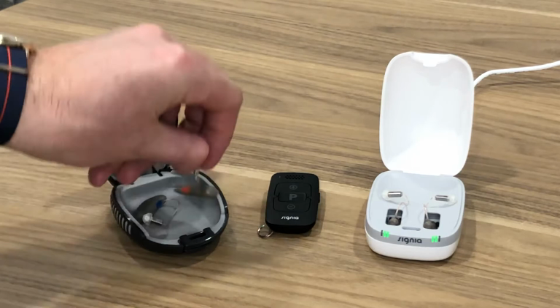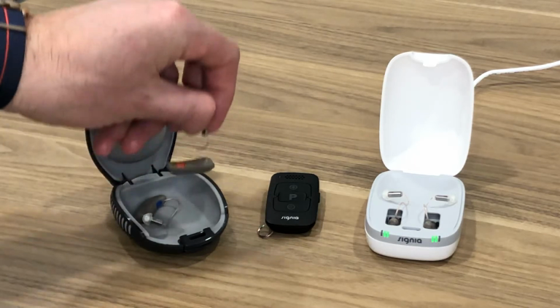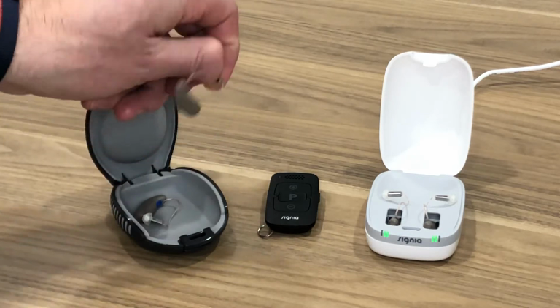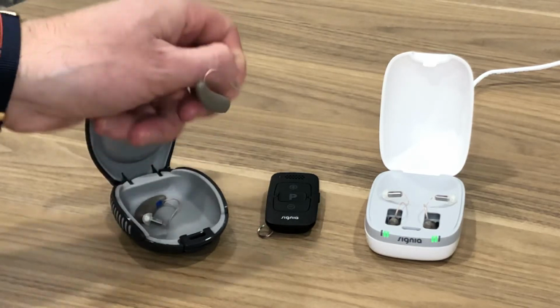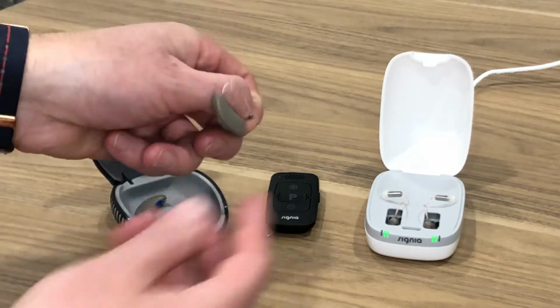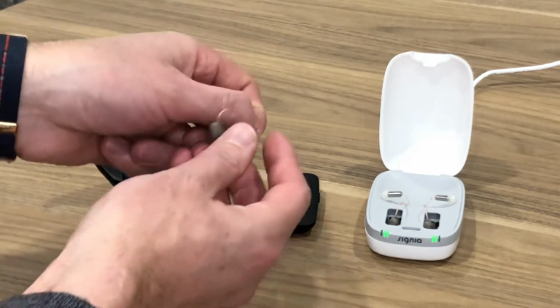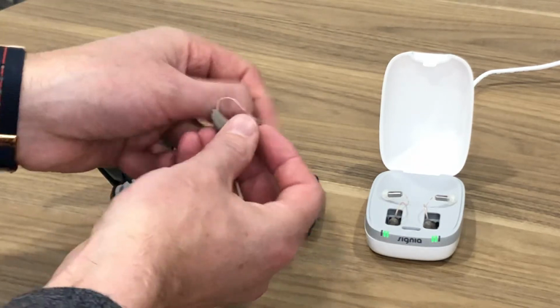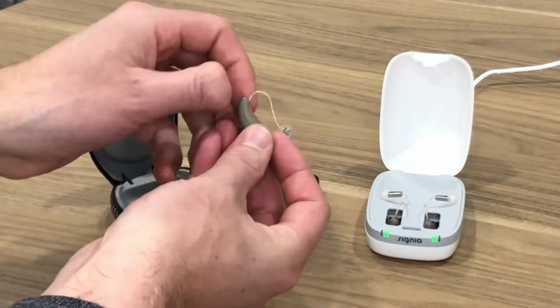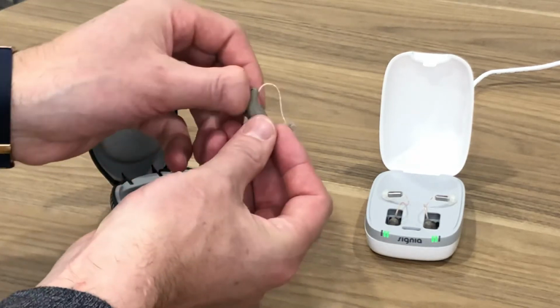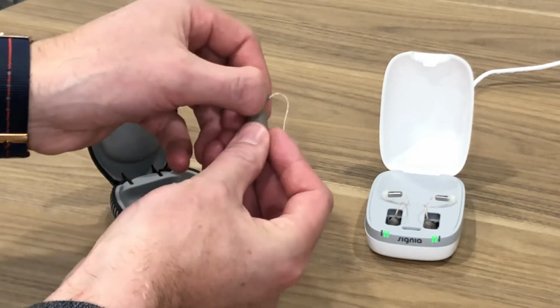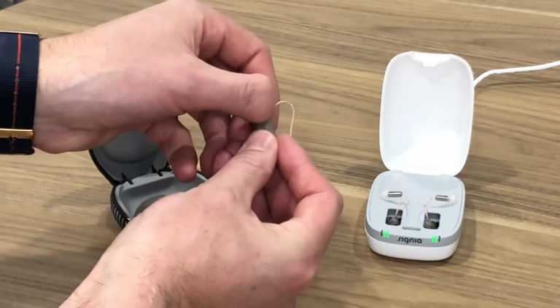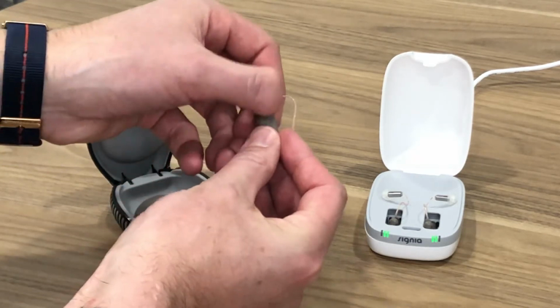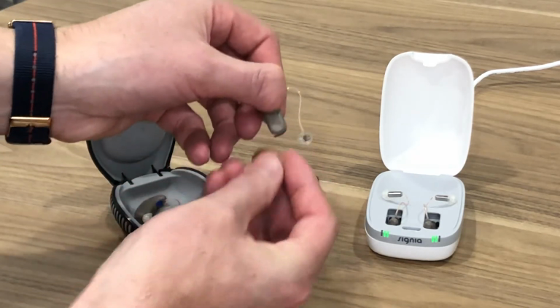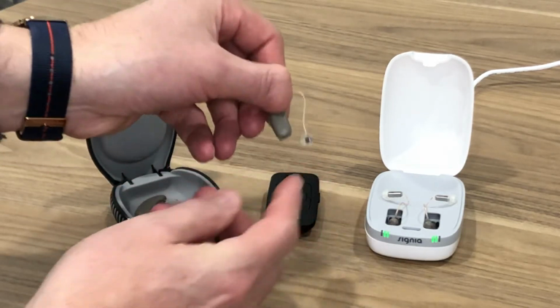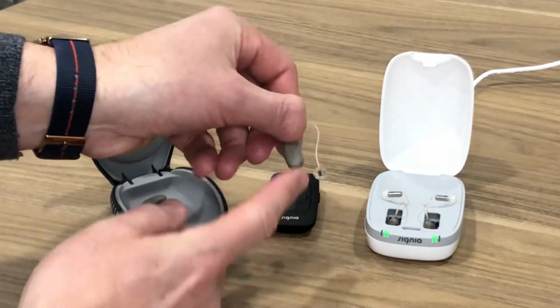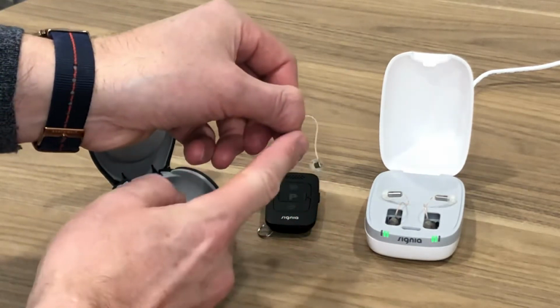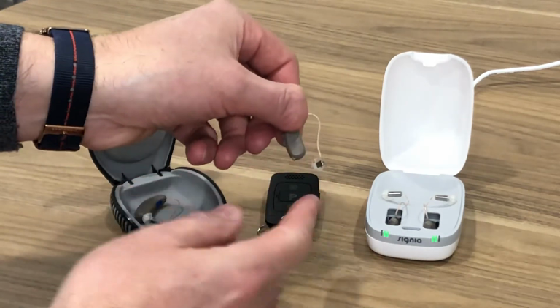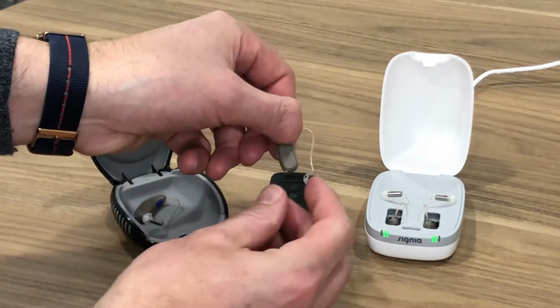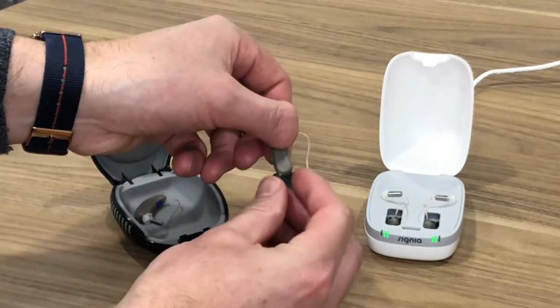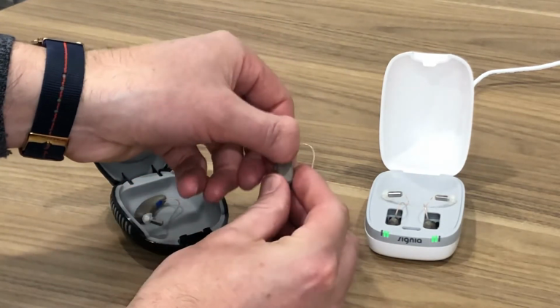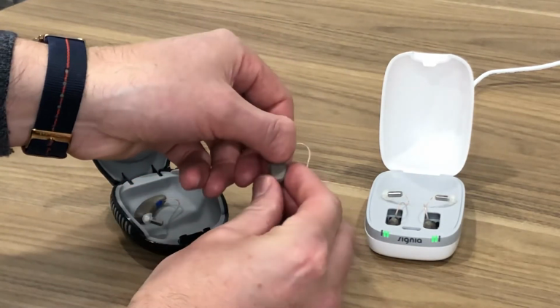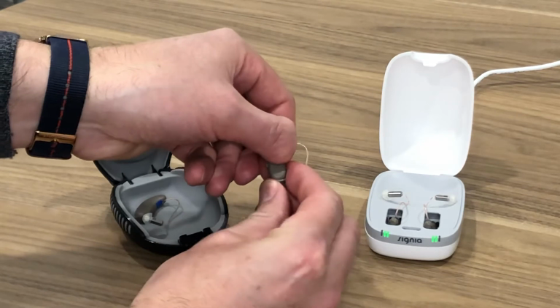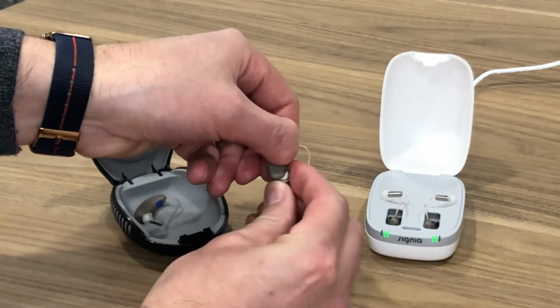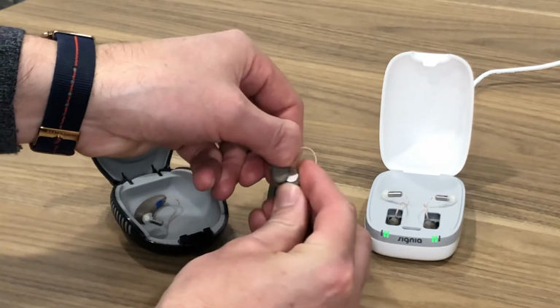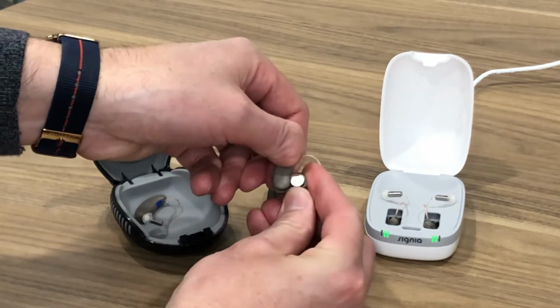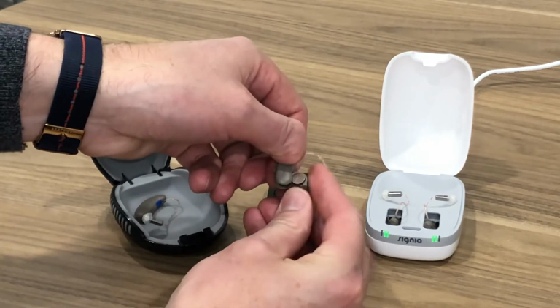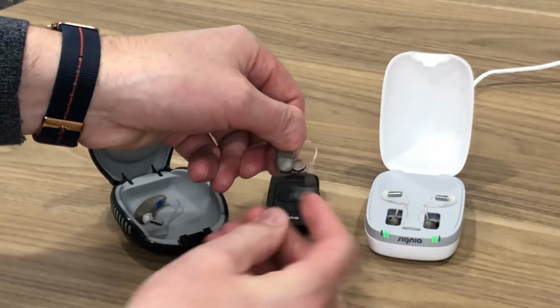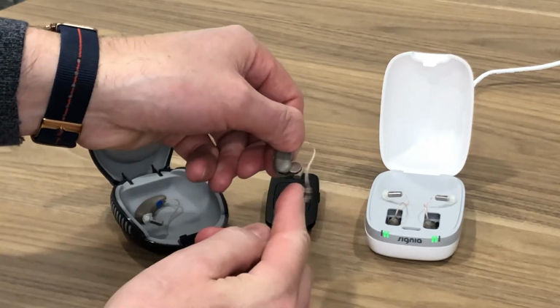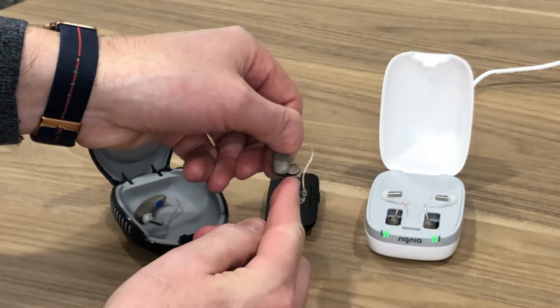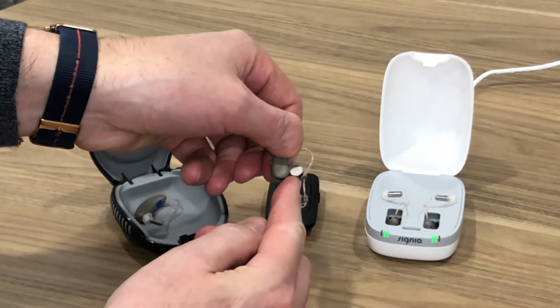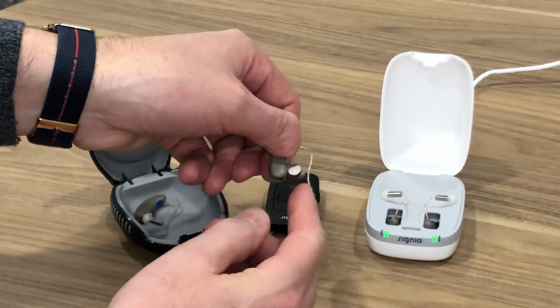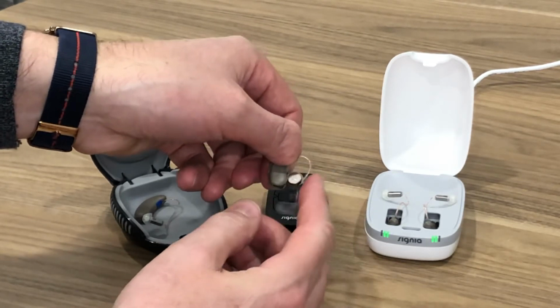They run on a 312 battery — that's the battery size. So at the base of the hearing aid, if we open up the battery compartment, there's a 312 battery here.